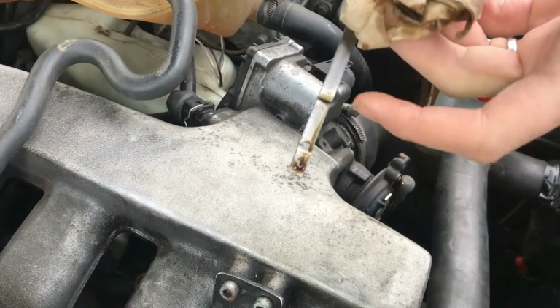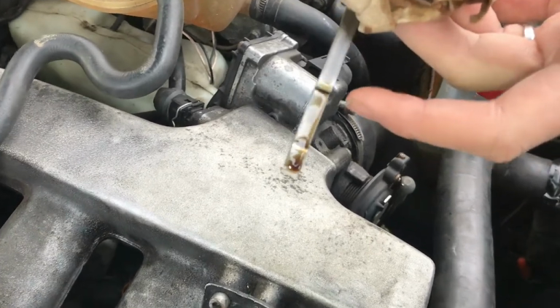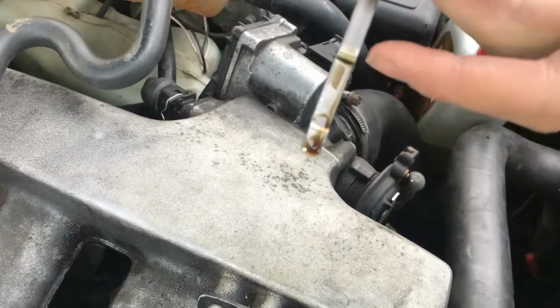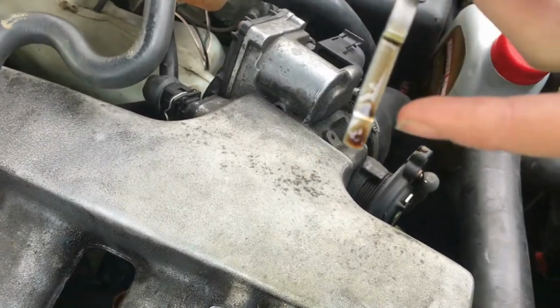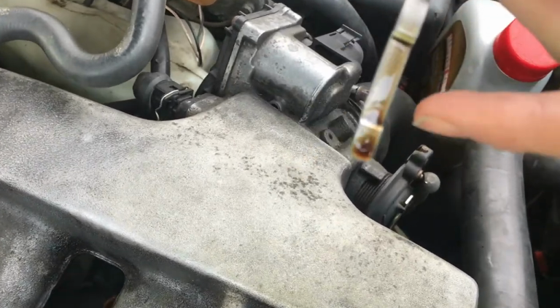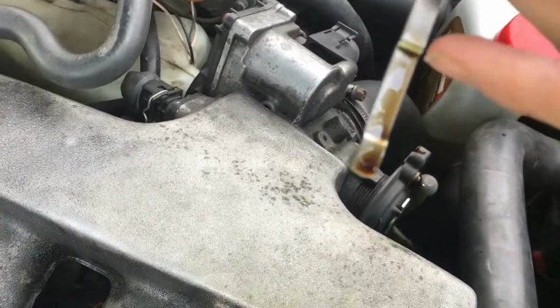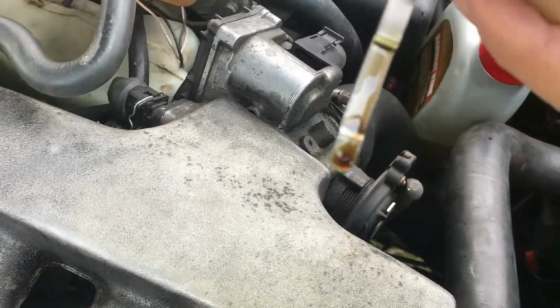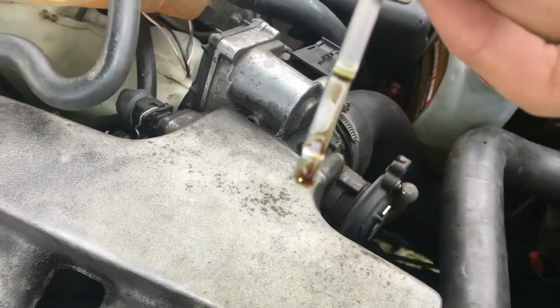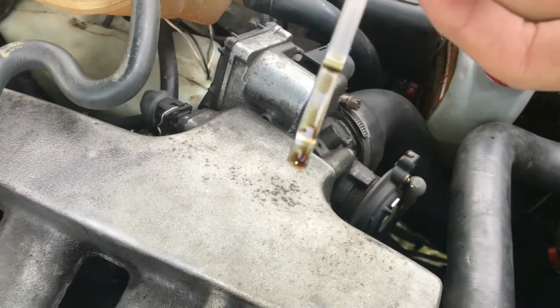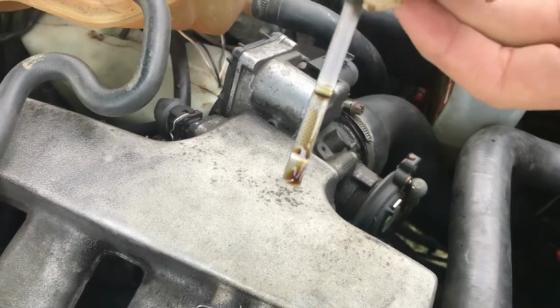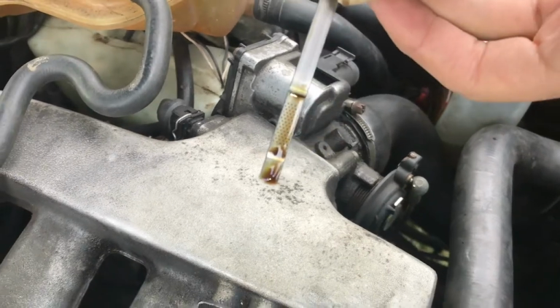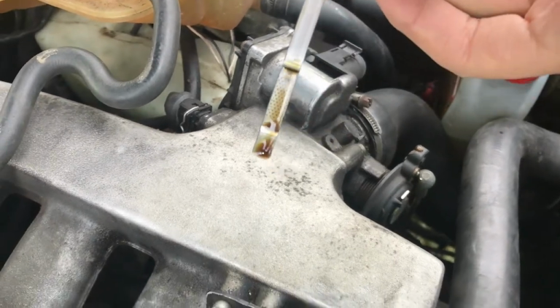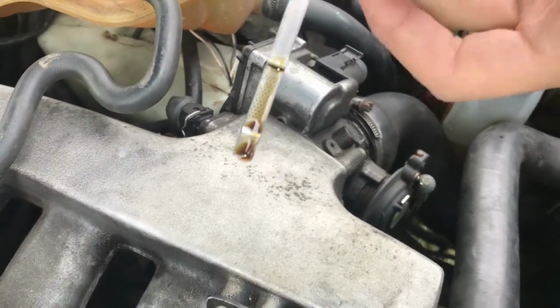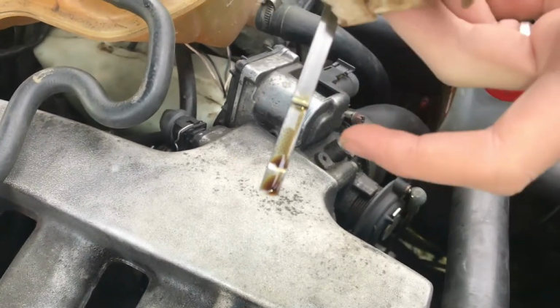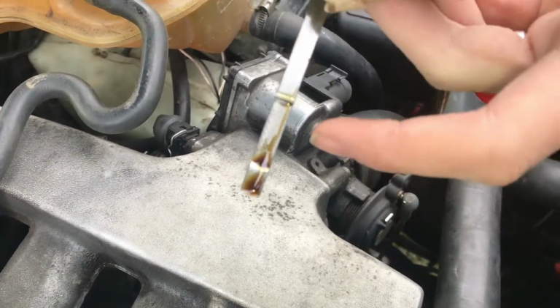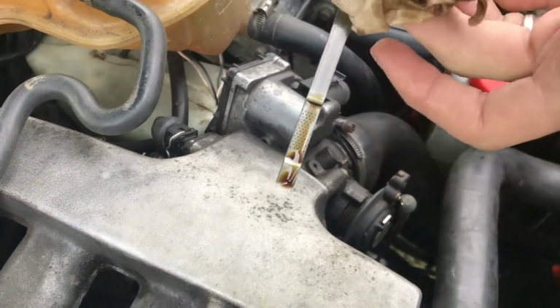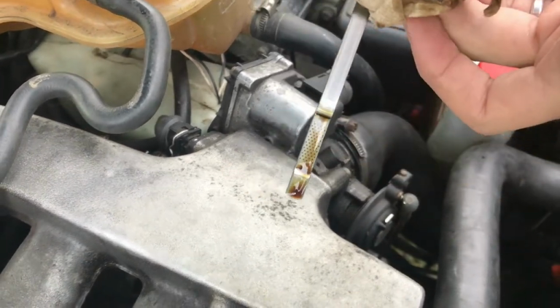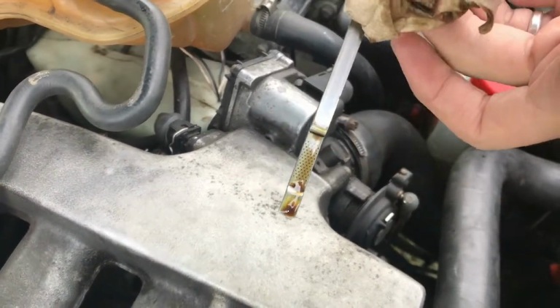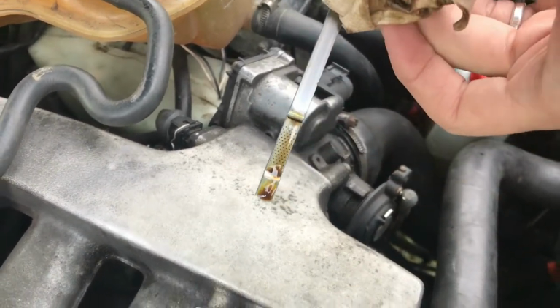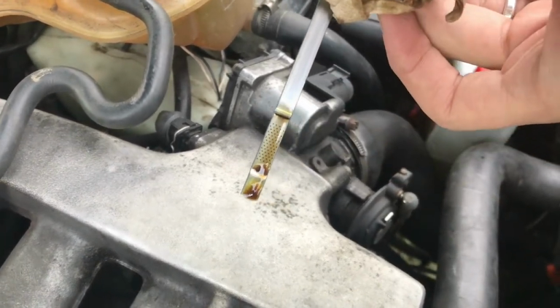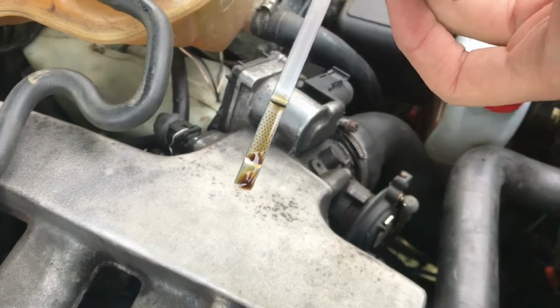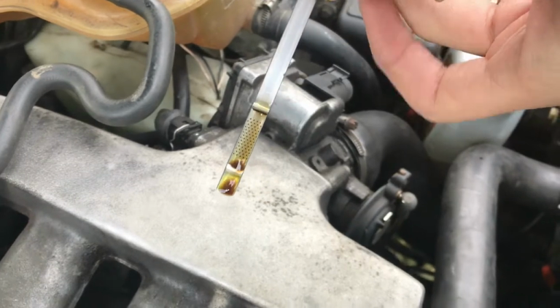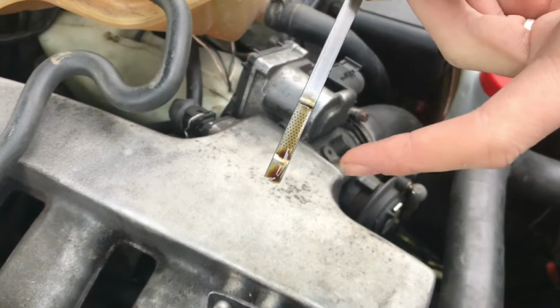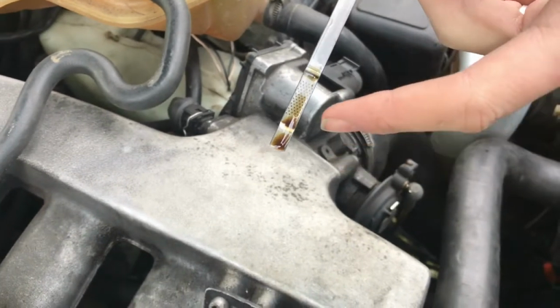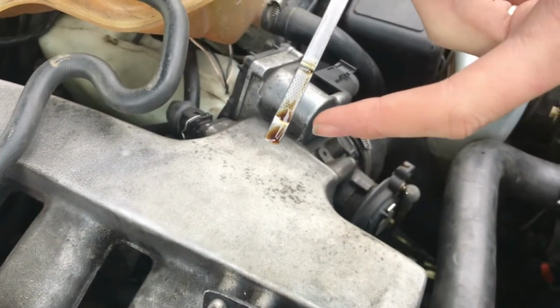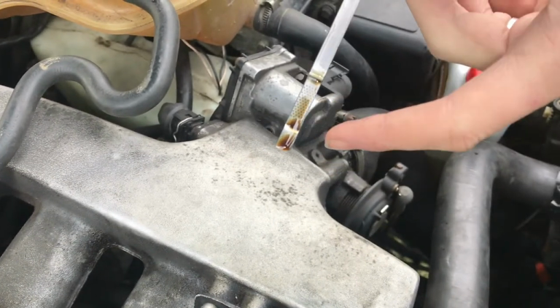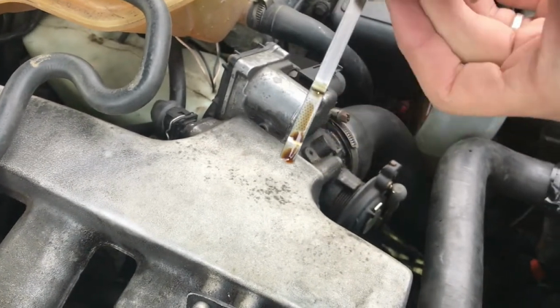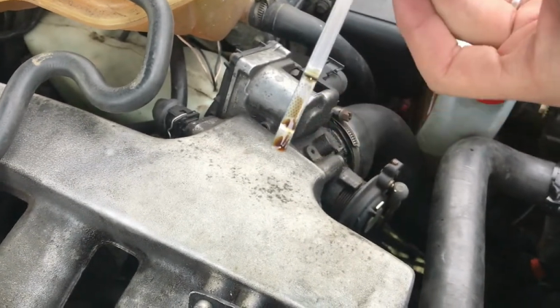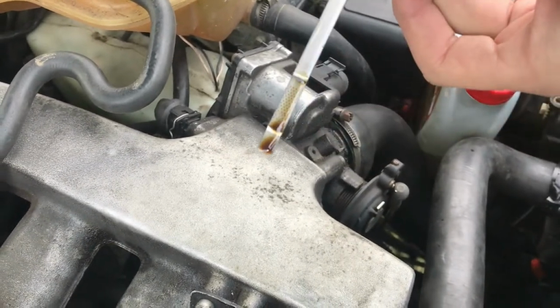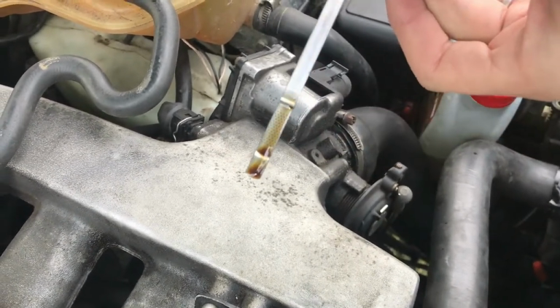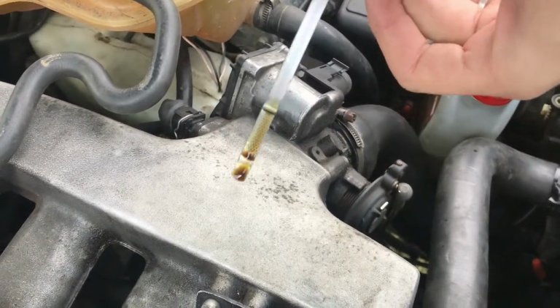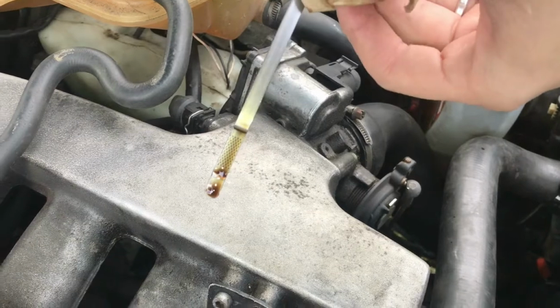All the way from the top to the bottom right here represents one quart of oil in most cars. So if it was halfway down, you might want to add a half quart of oil. If it gets below the minimum line, you definitely want to add more oil.